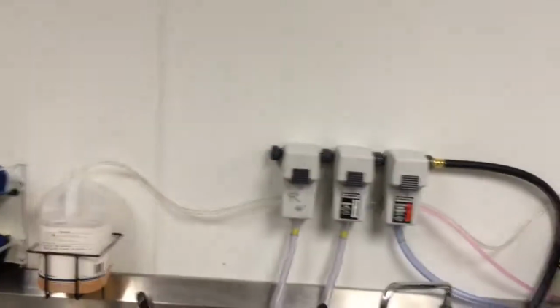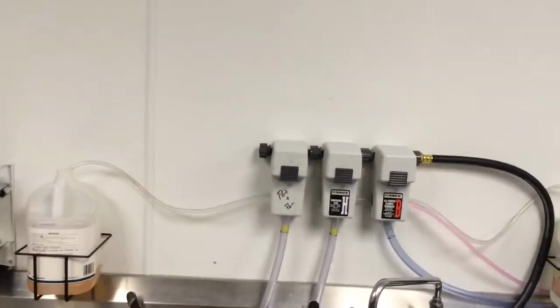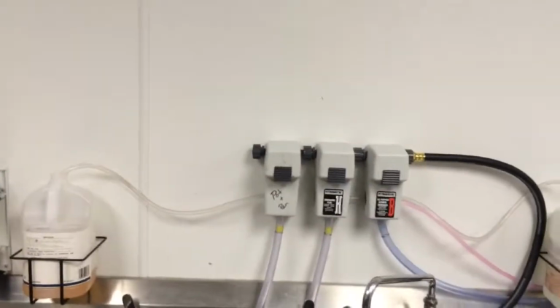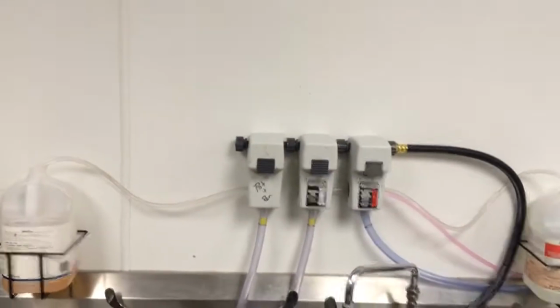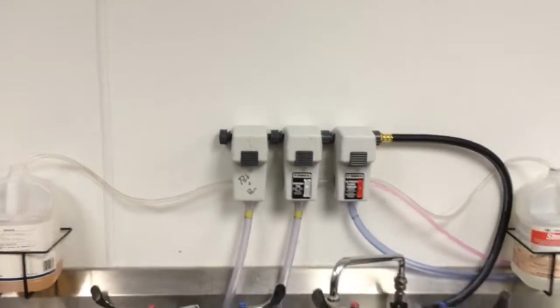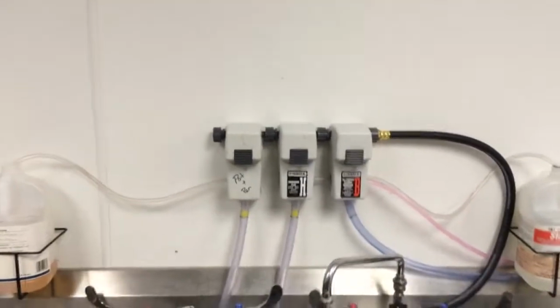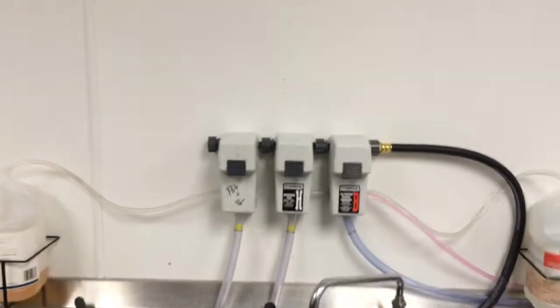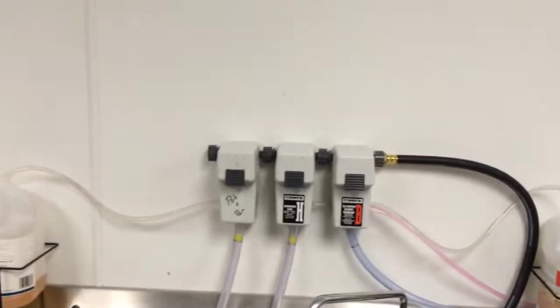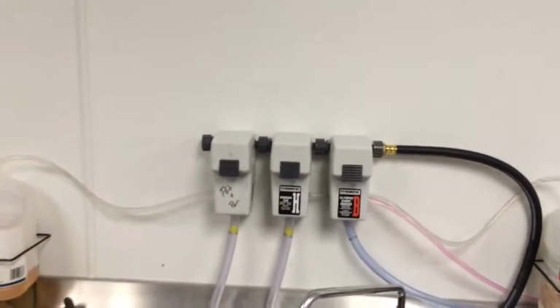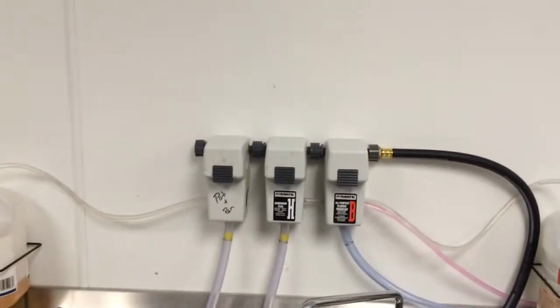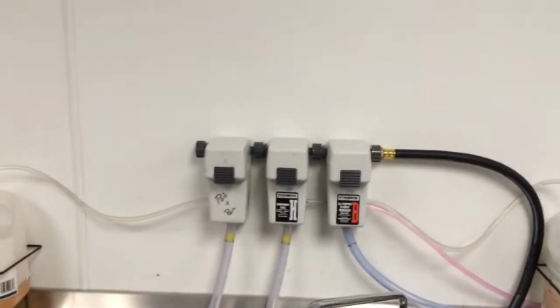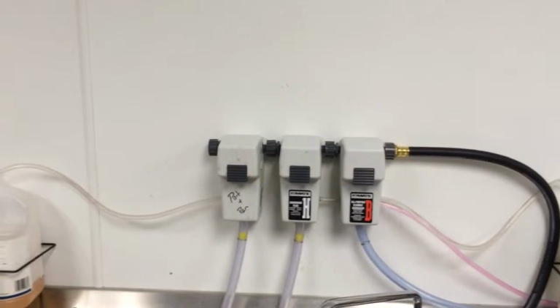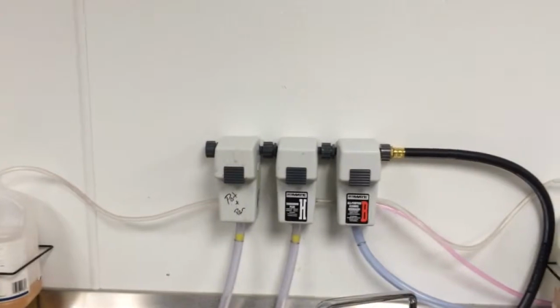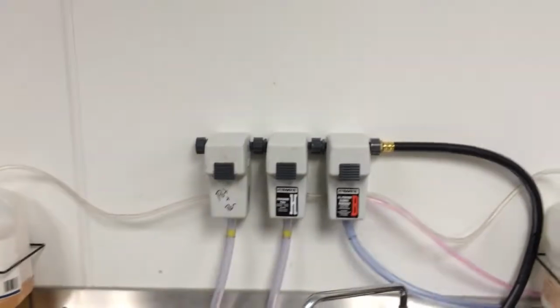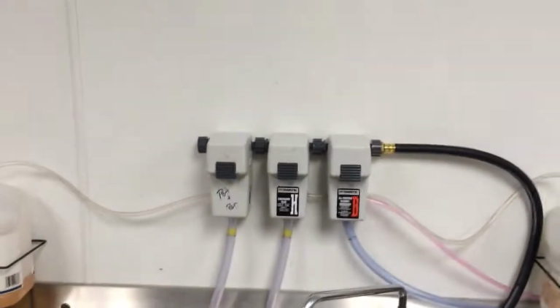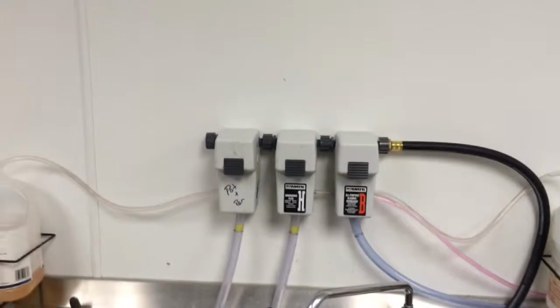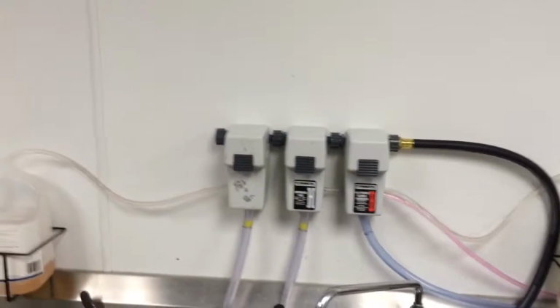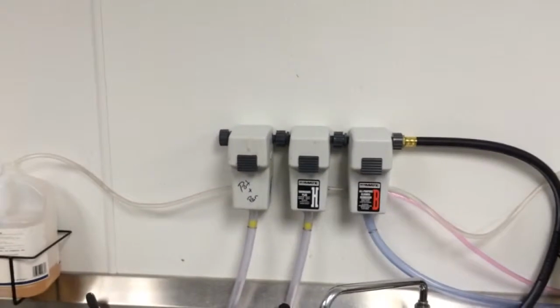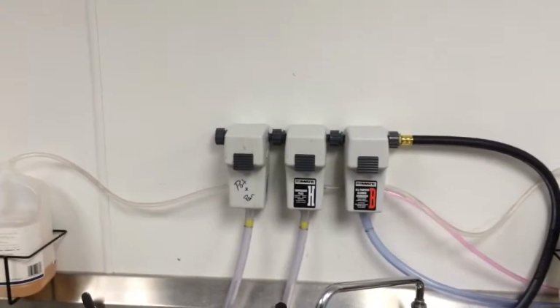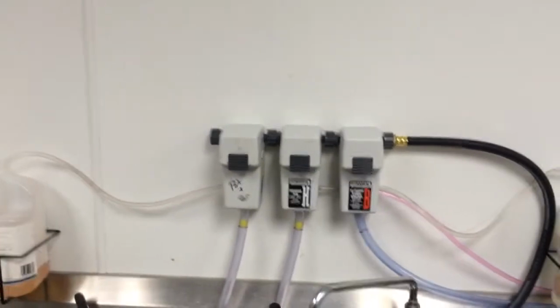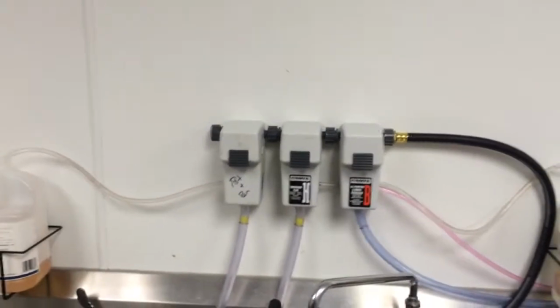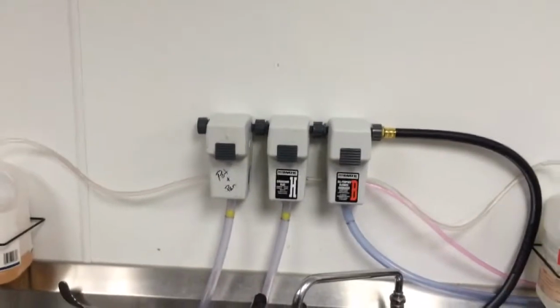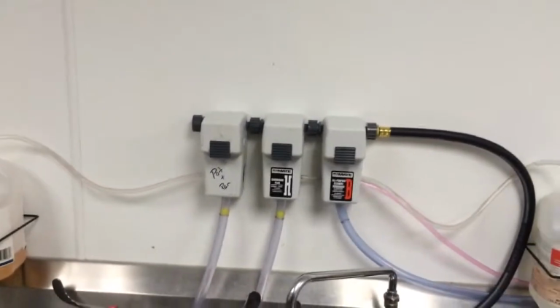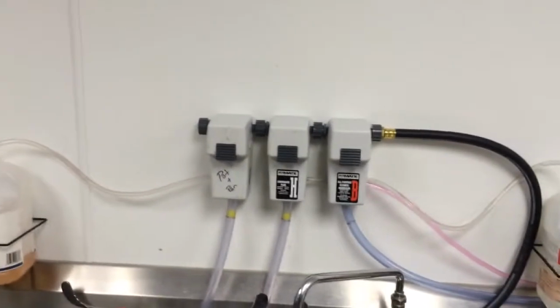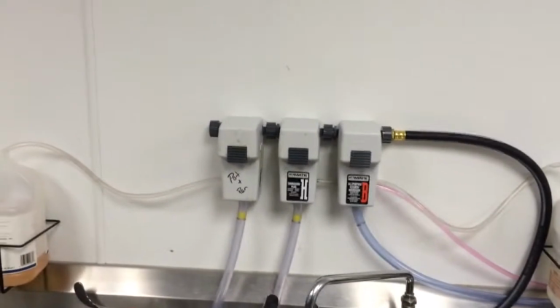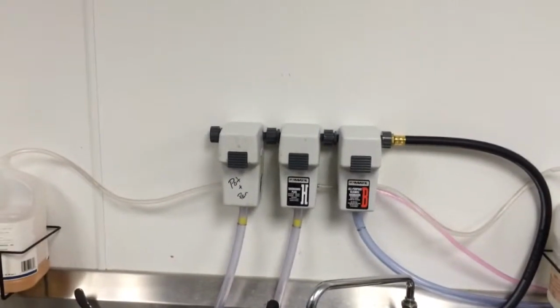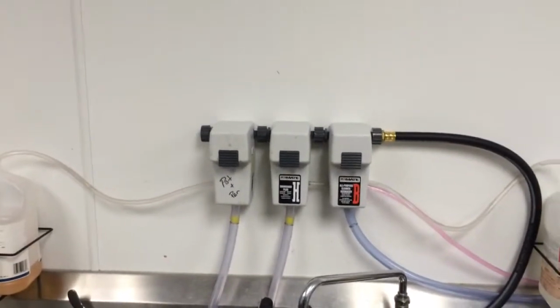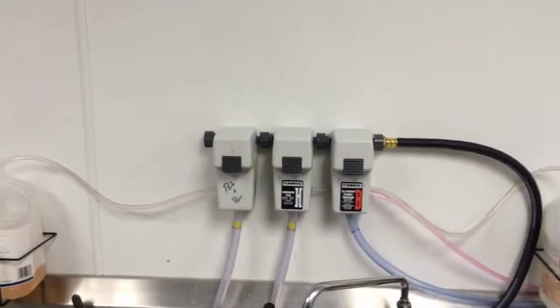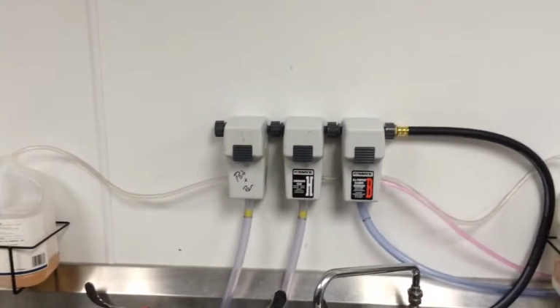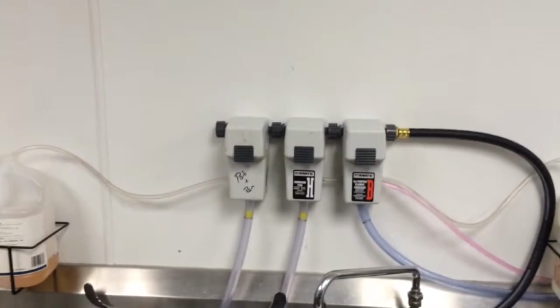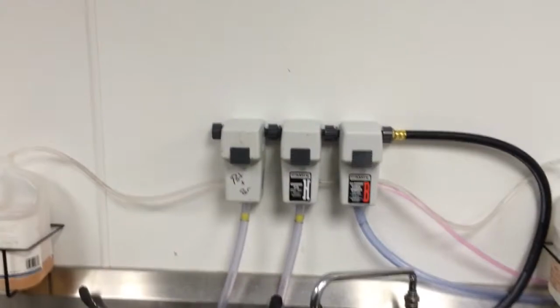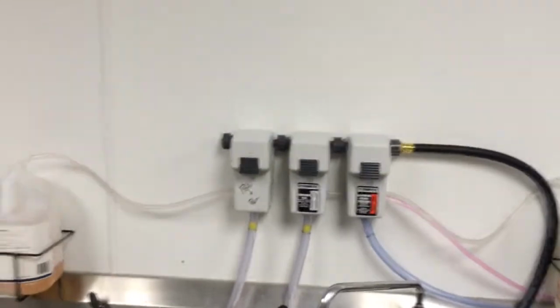Coinciding with that above is a chemical mixer, so you don't have to worry about pouring in the soap, having too much or too little. All you do is turn the water on, push the button, and you're good to go.